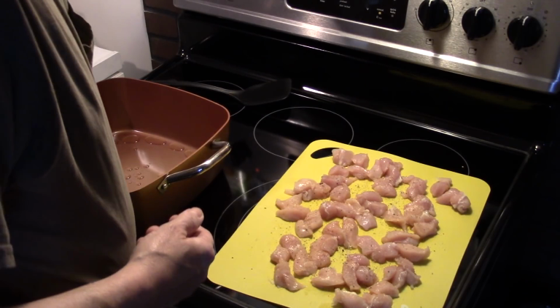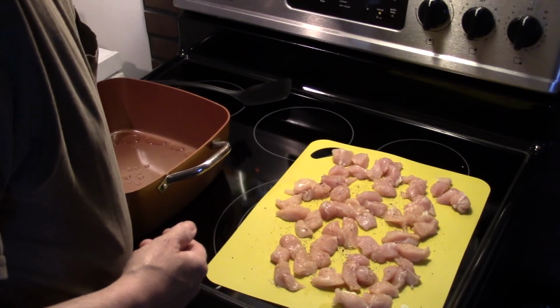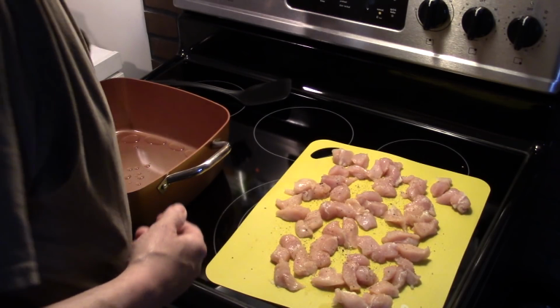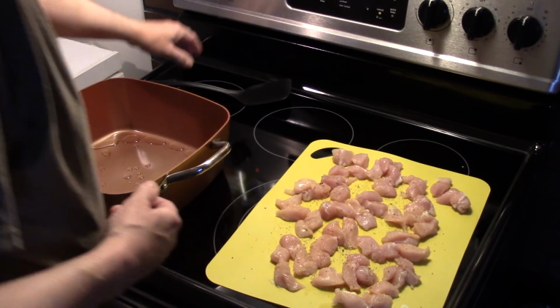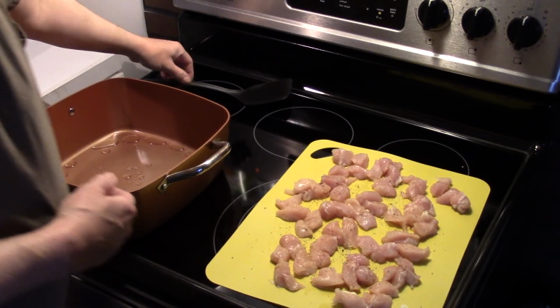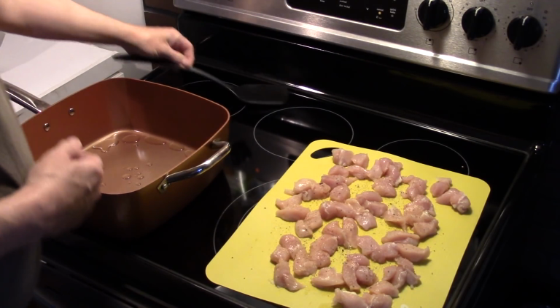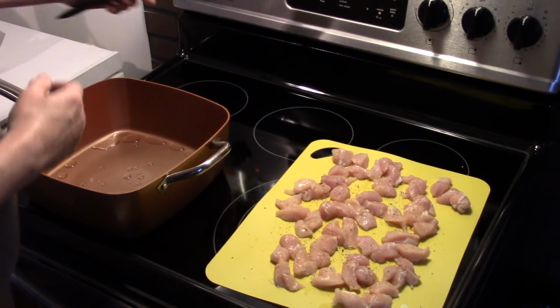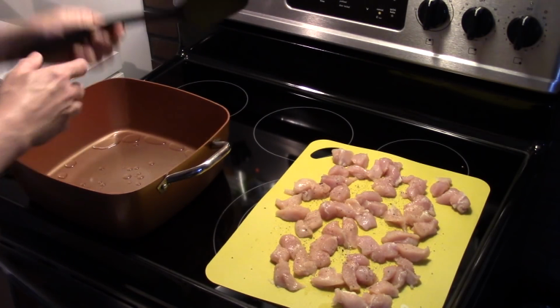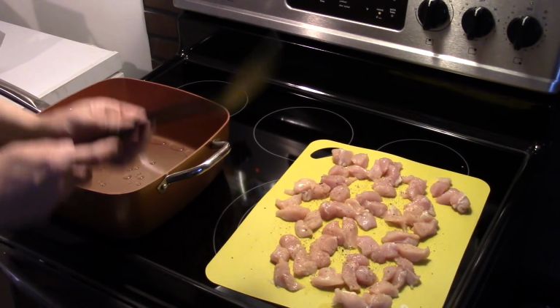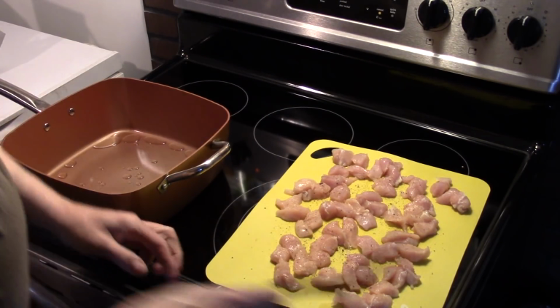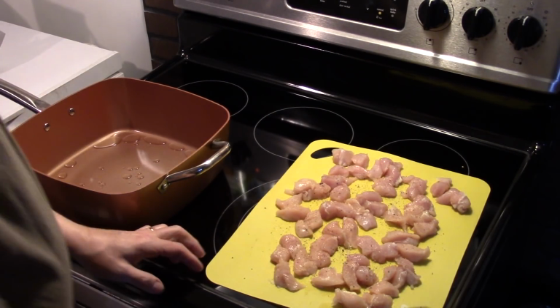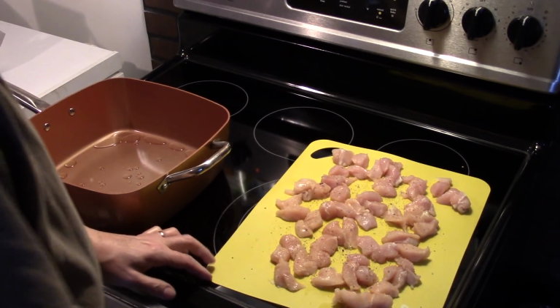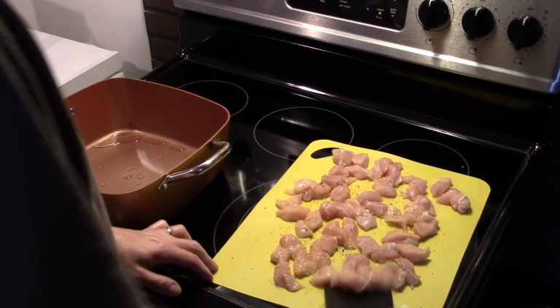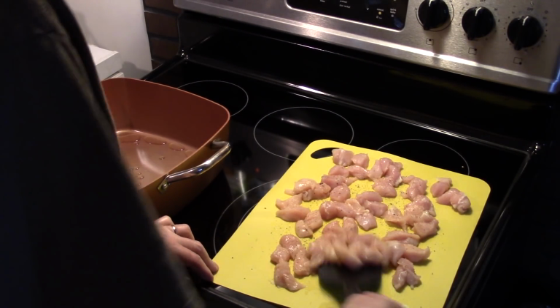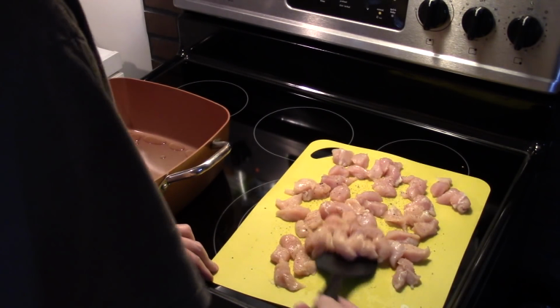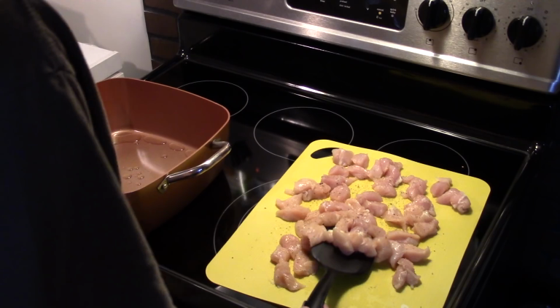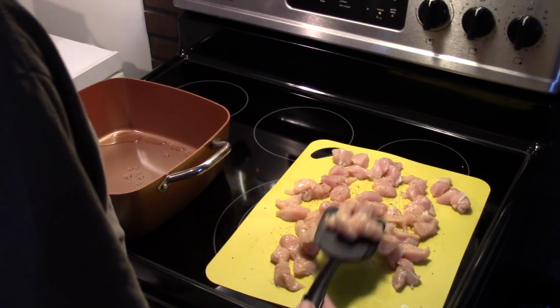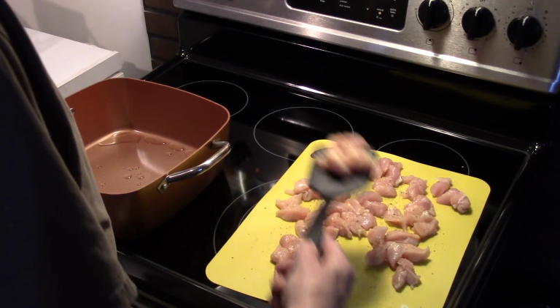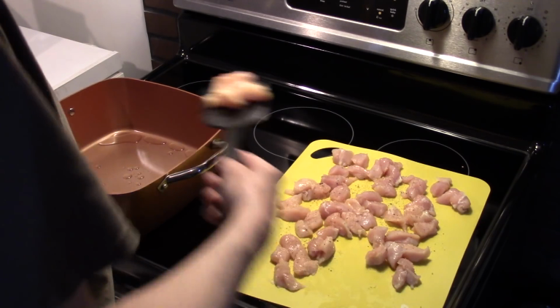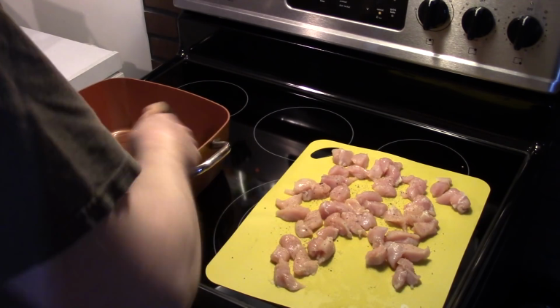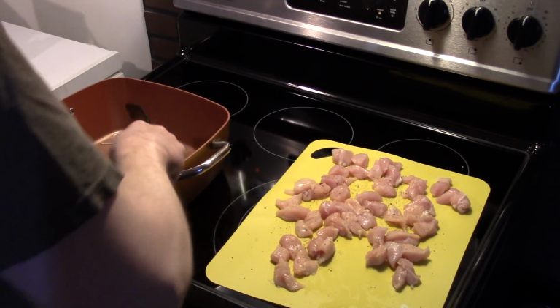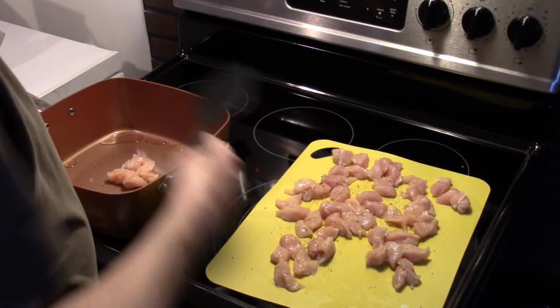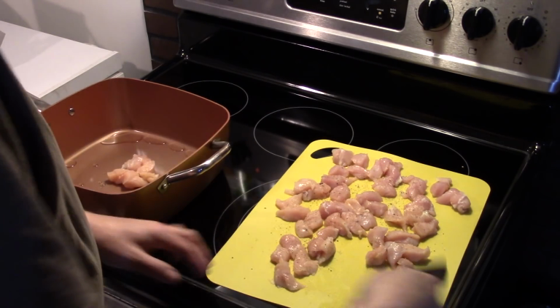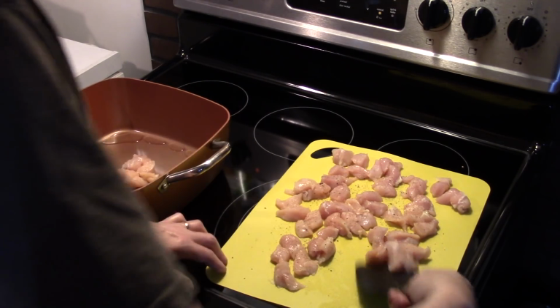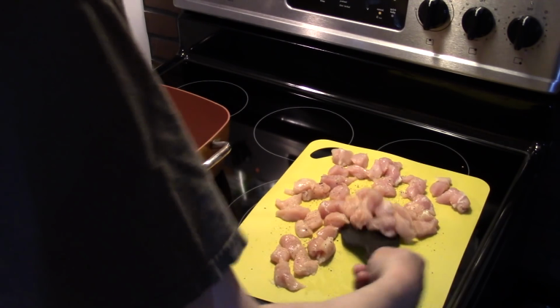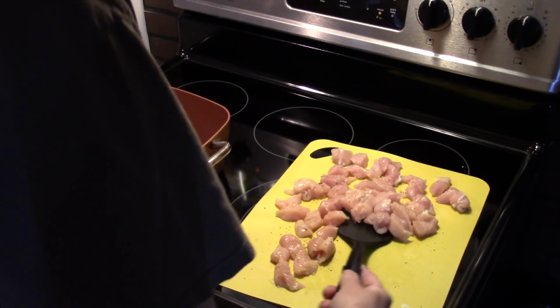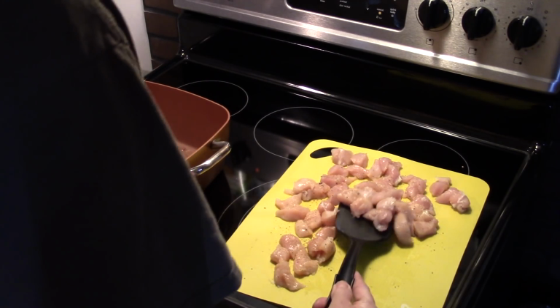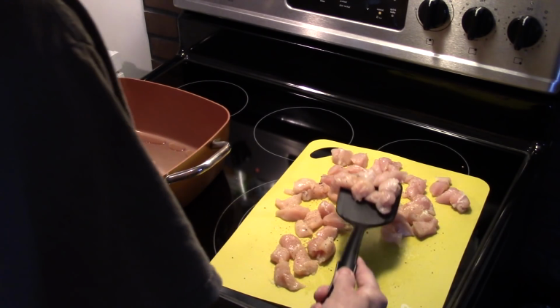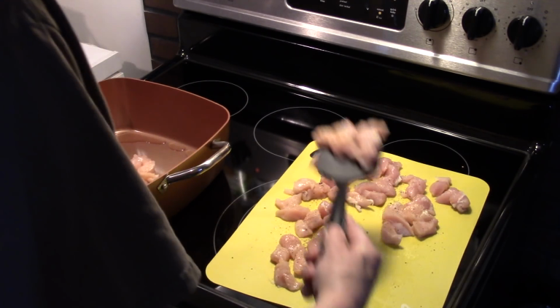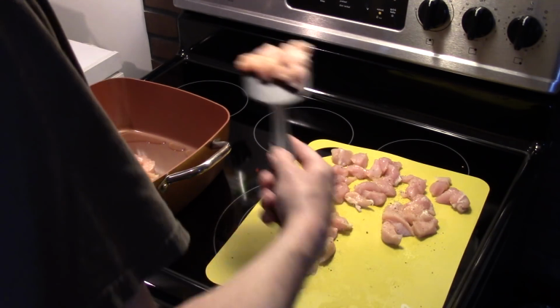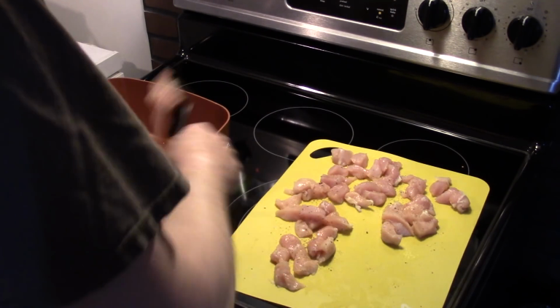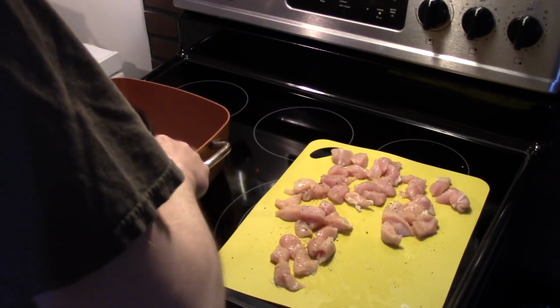I'm going to get my chicken in here. I'm going to fry it until it's nice and browned up and no longer pink on the outside. We're not fully cooking it yet, we're just frying it right now.